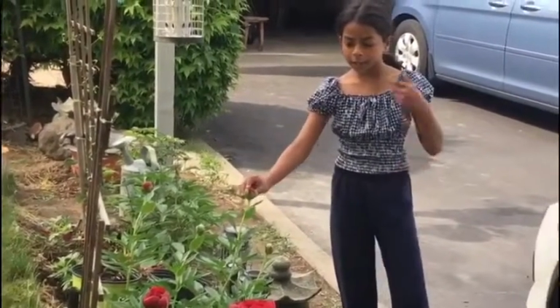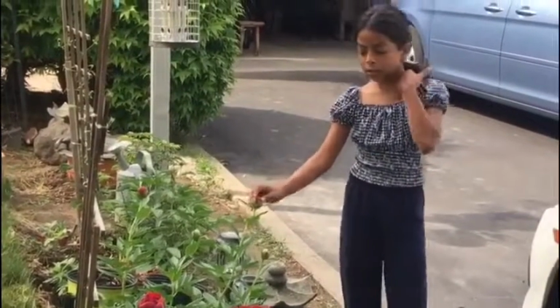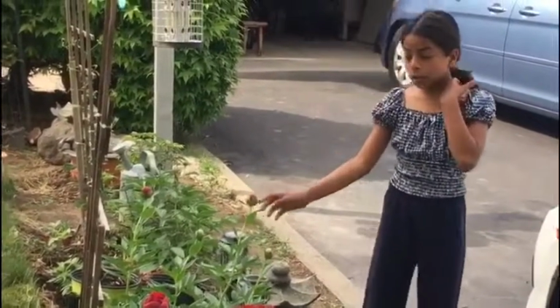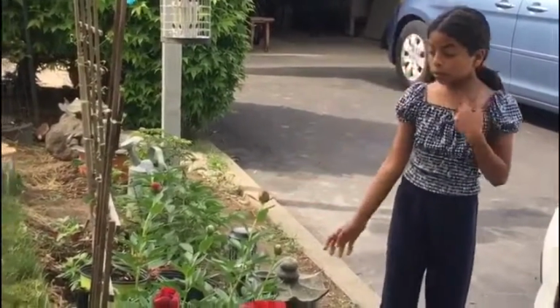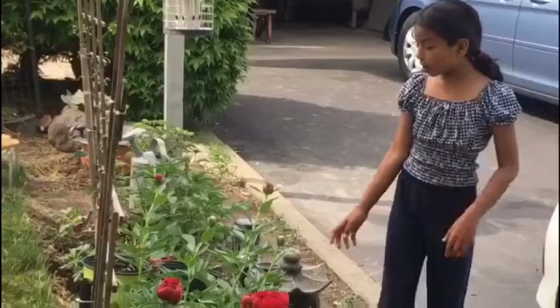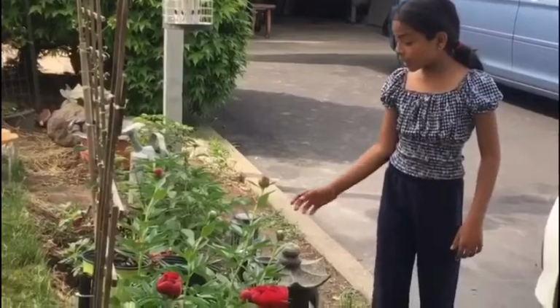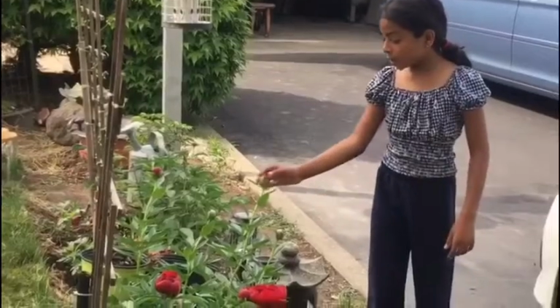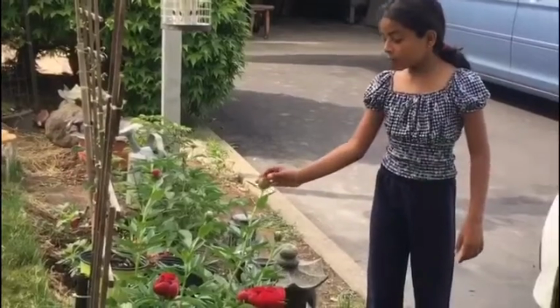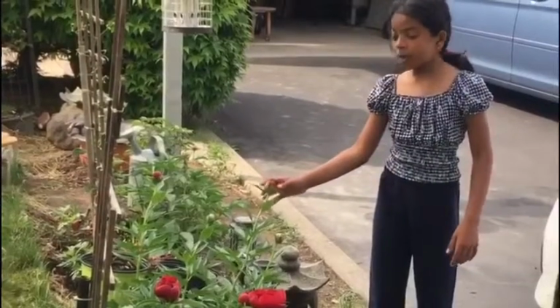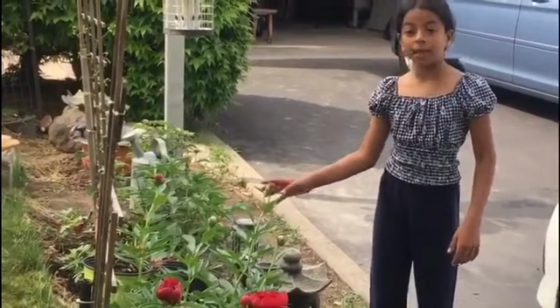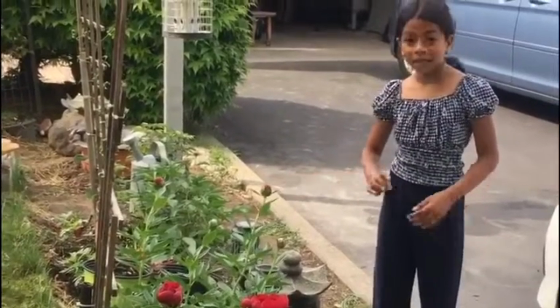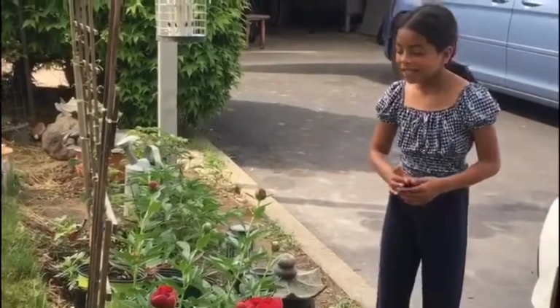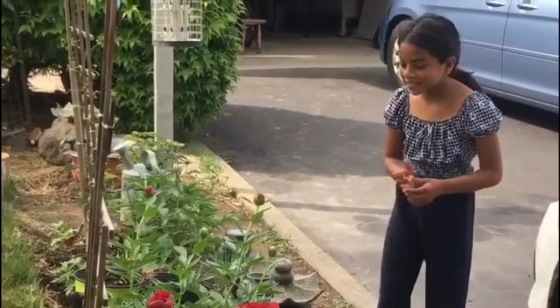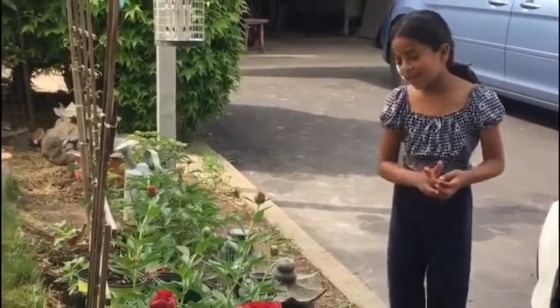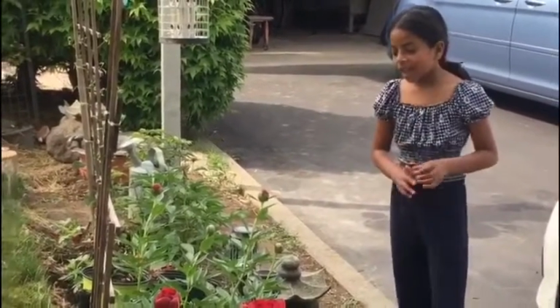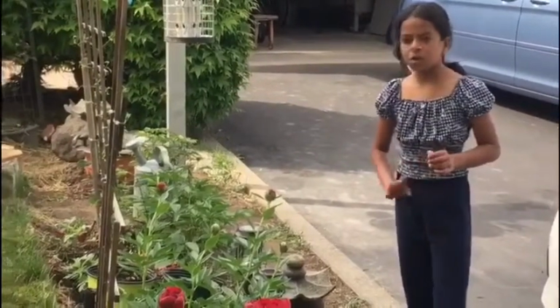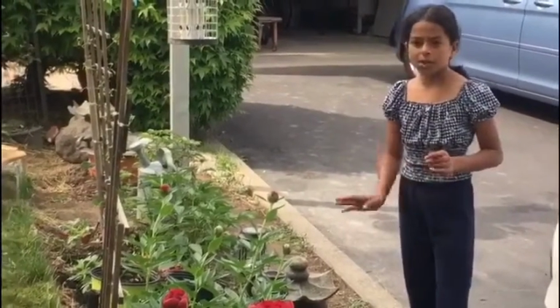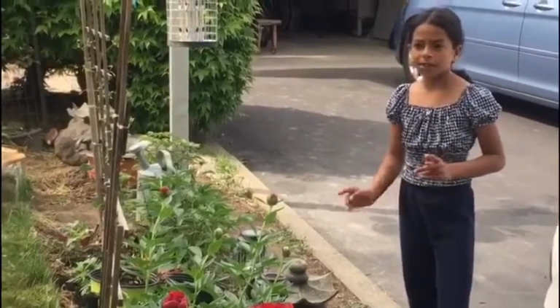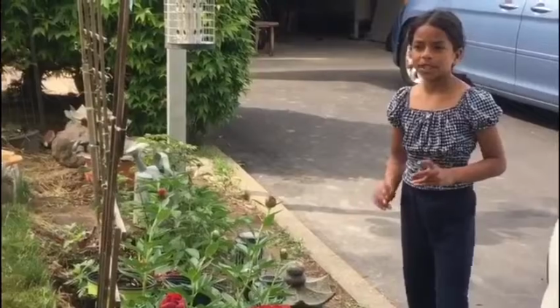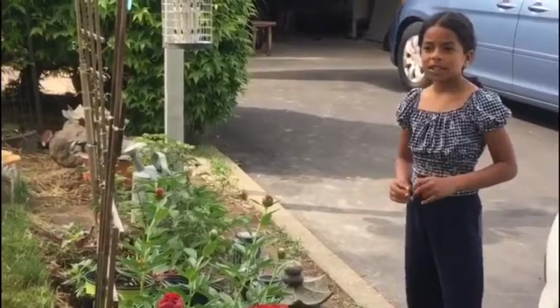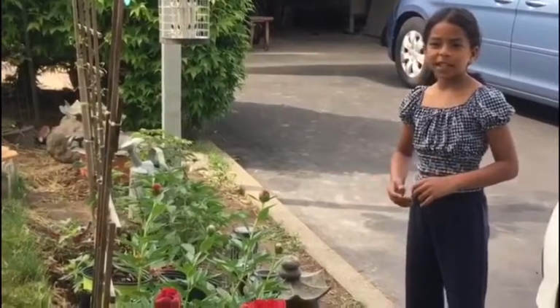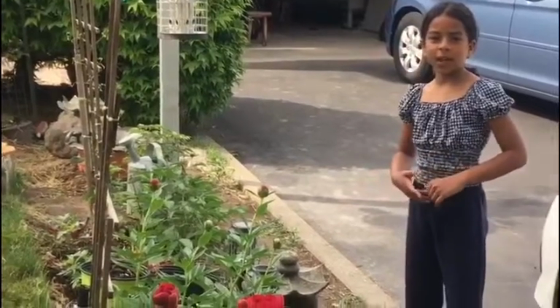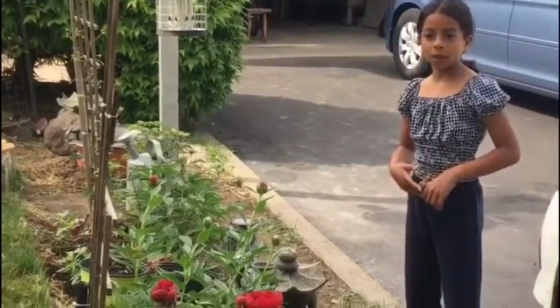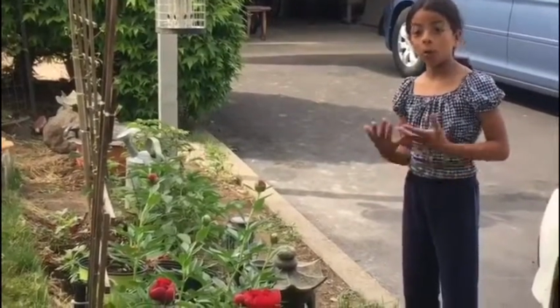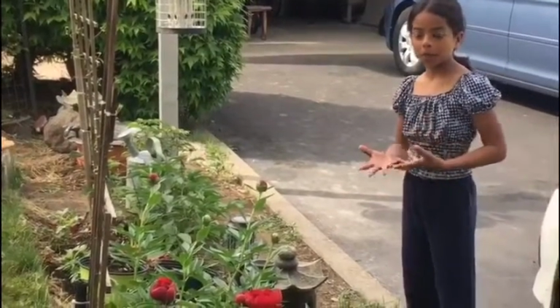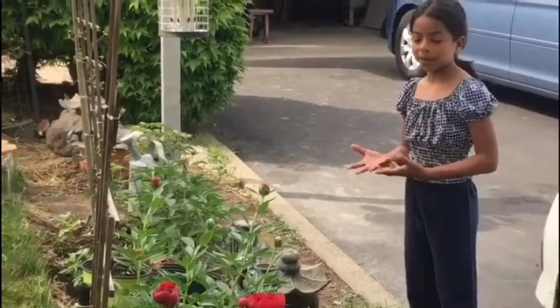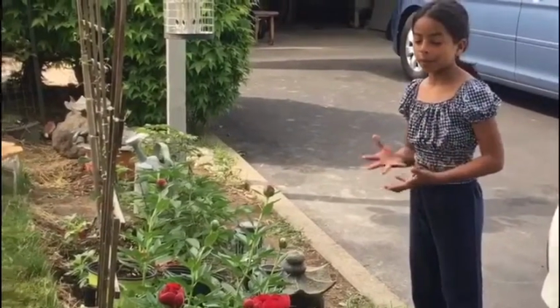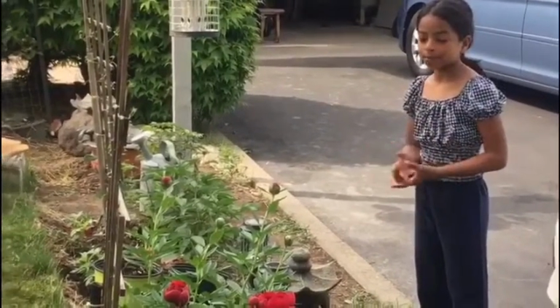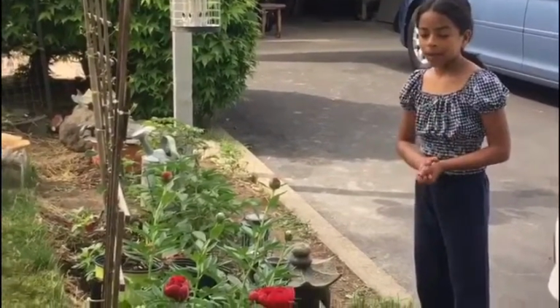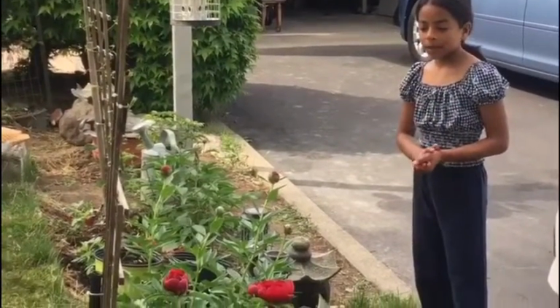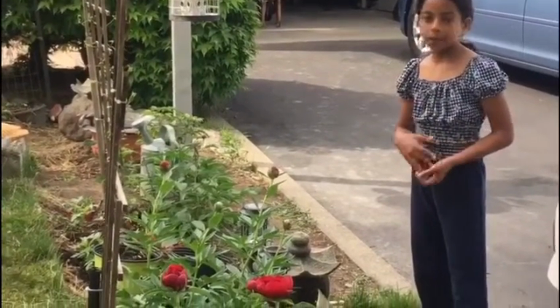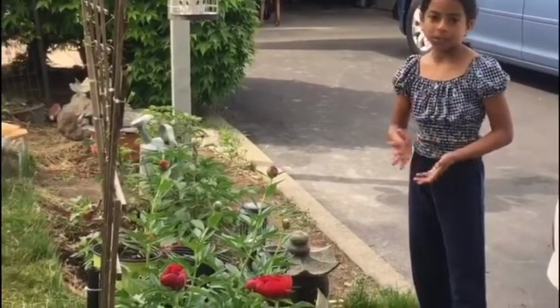With the marble stage, you might see many, many ants on it. Don't worry about those, because the ants help with opening the peony bulbs in the marble stage.